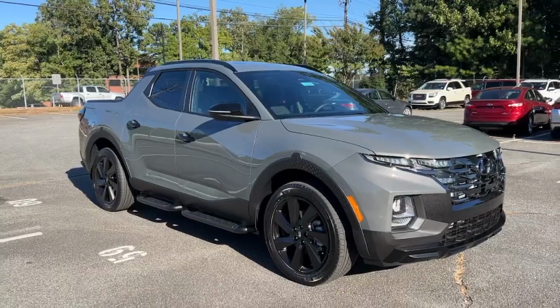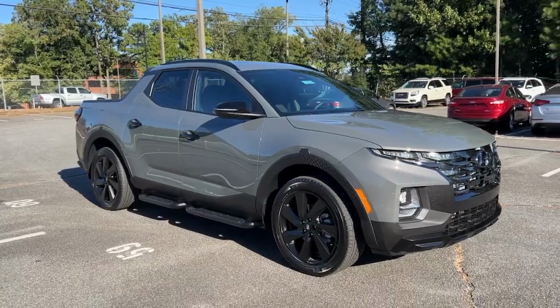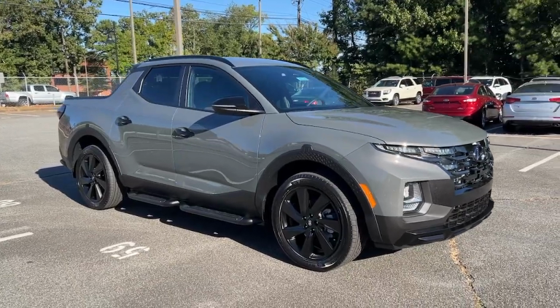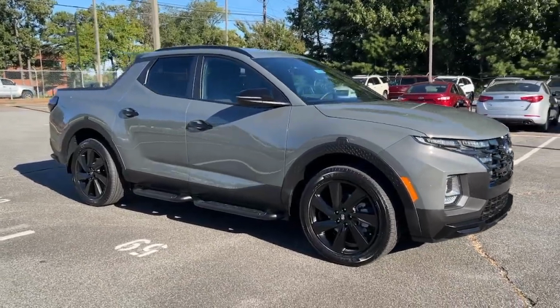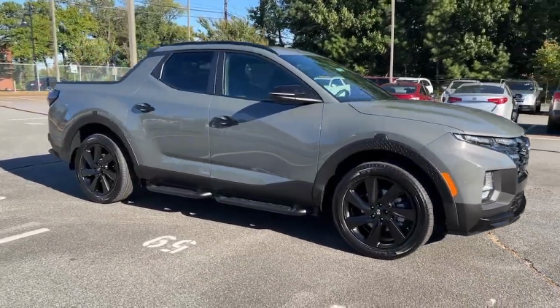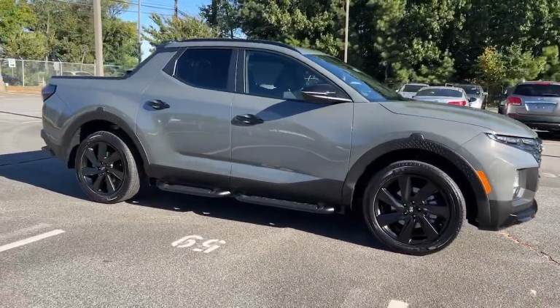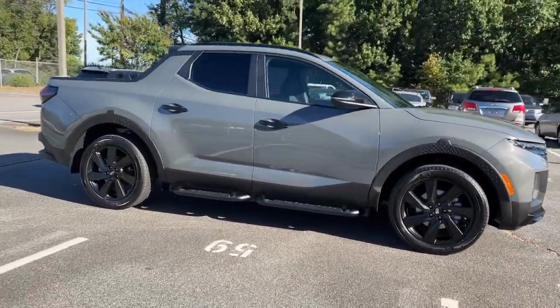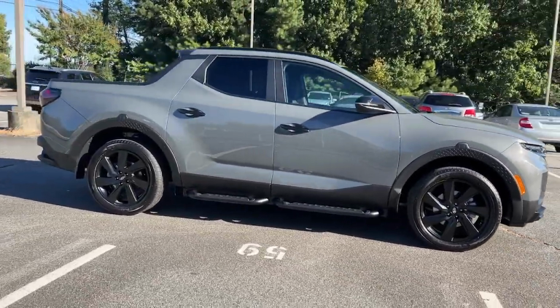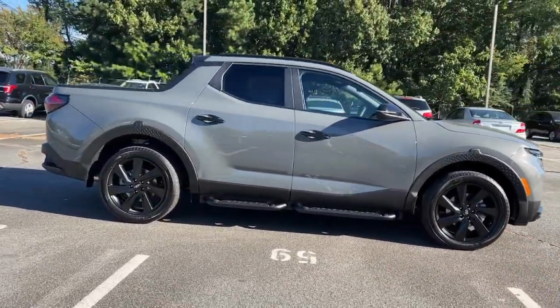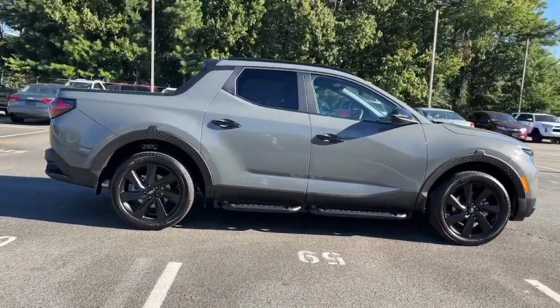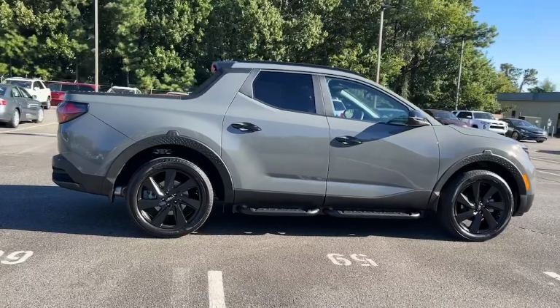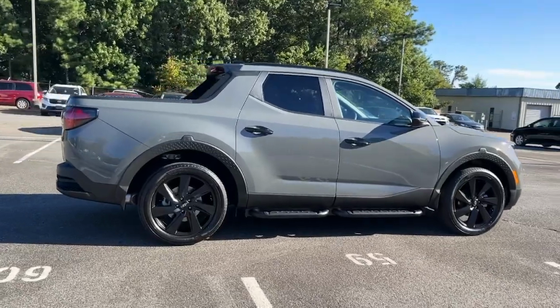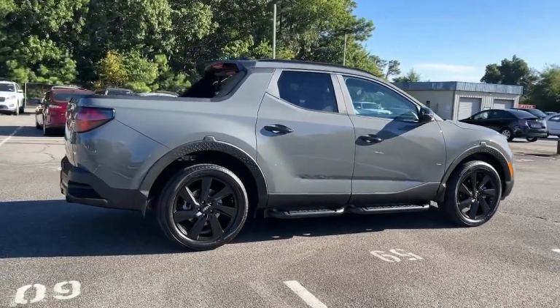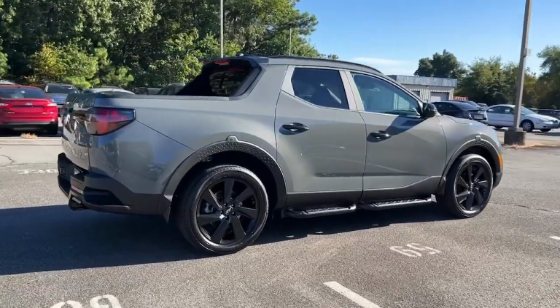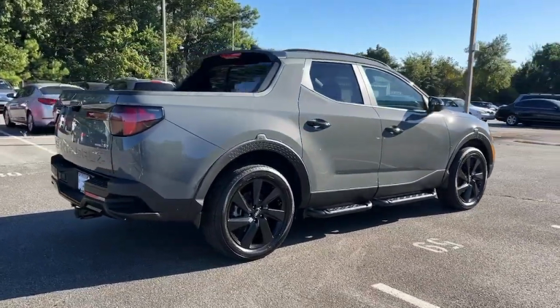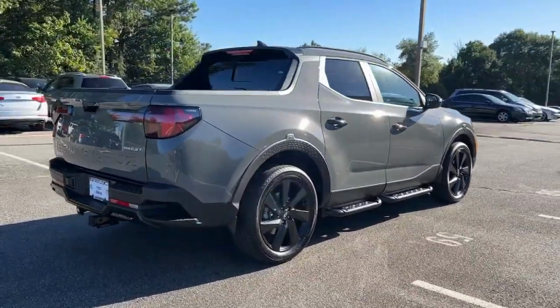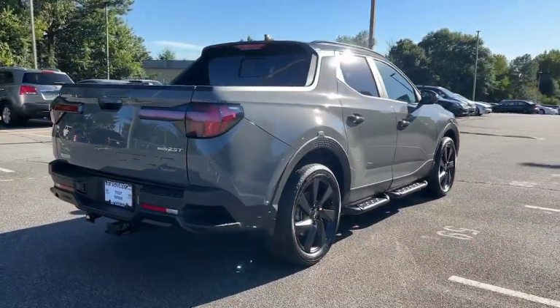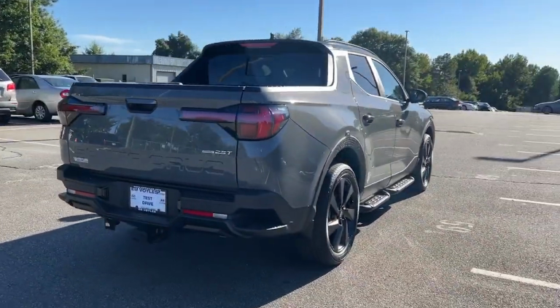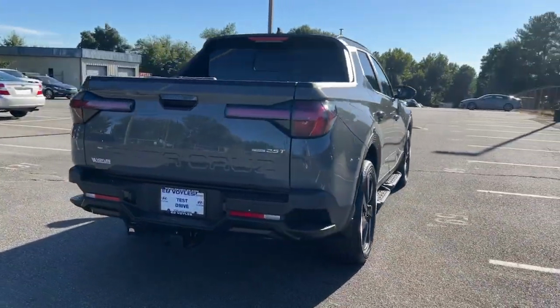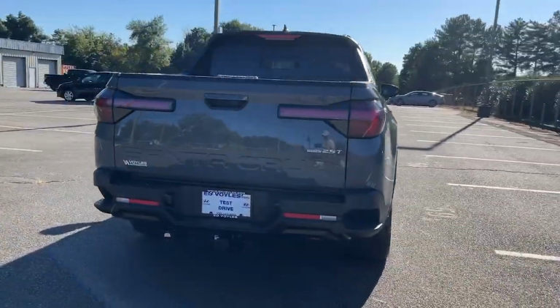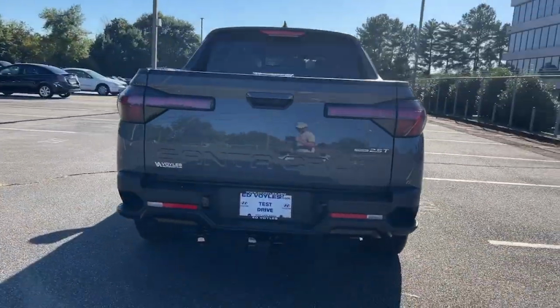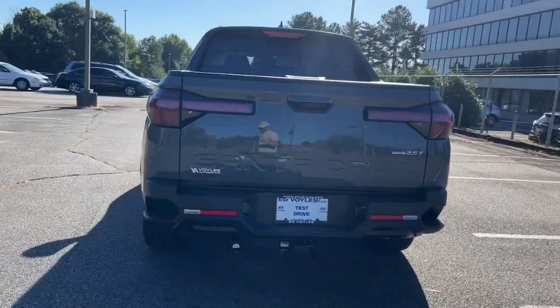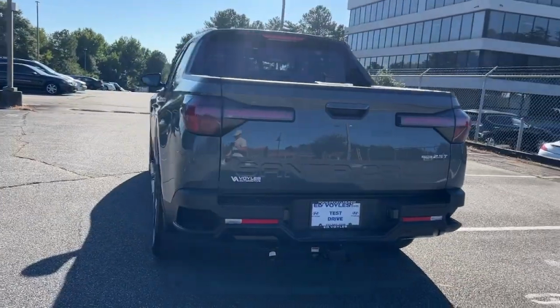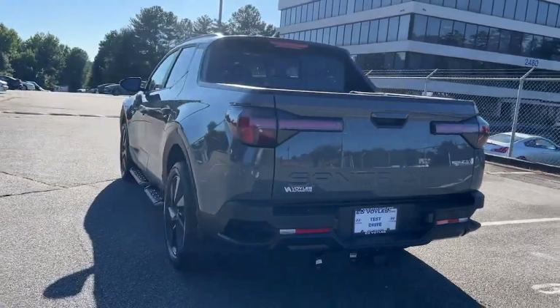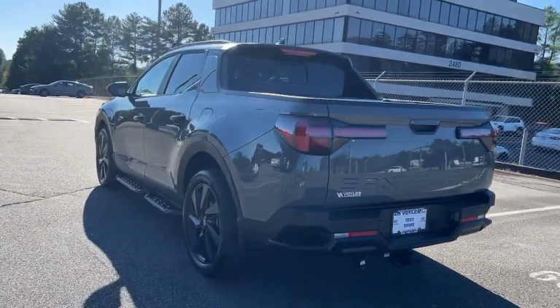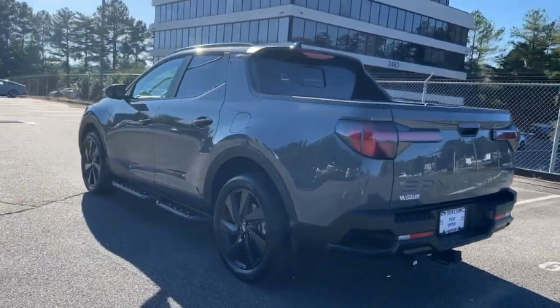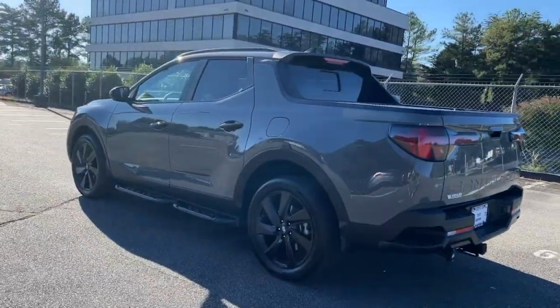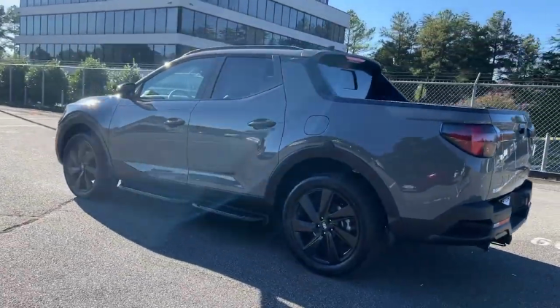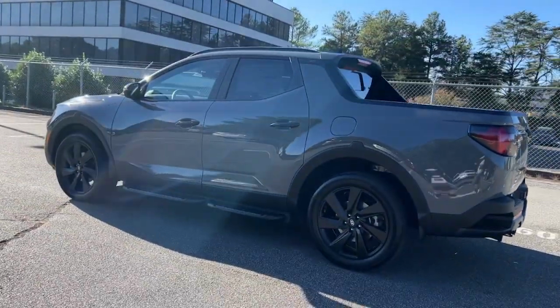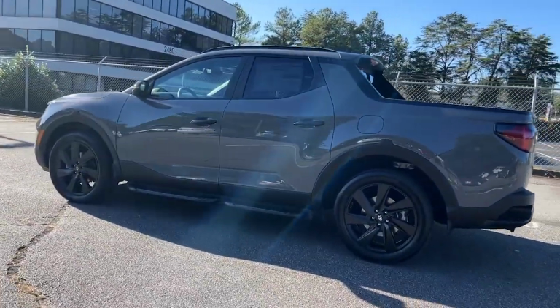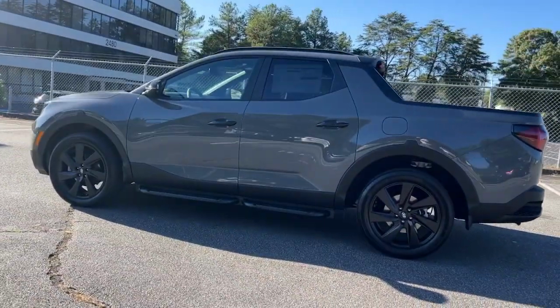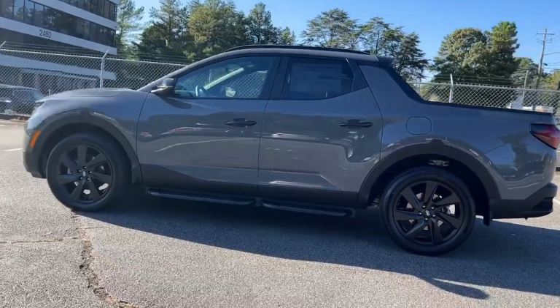Can you see yourself in the 2023 Hyundai Santa Cruz? Enjoy a view of this gutsy Hyundai Santa Cruz, the stylish adventure utility vehicle that pairs composed comfort with high-tech capability. These are just some of the great options this vehicle comes with.